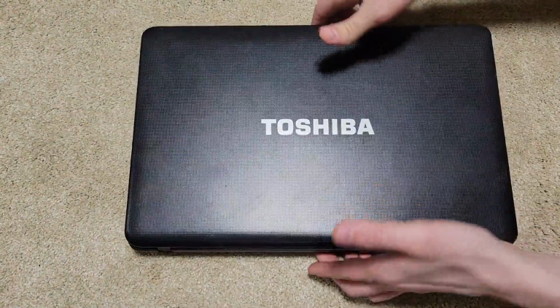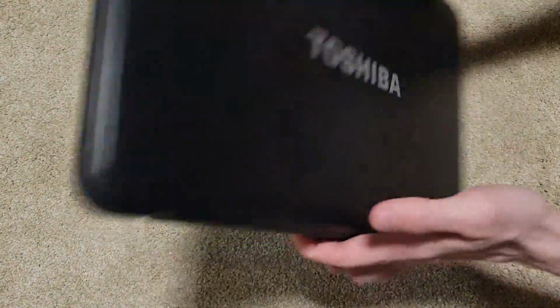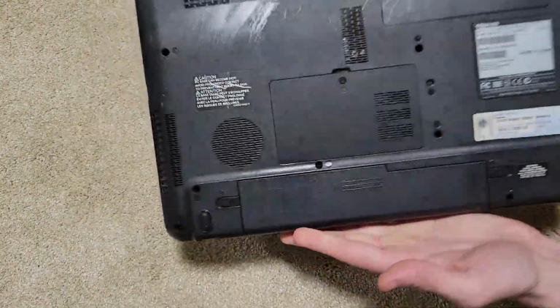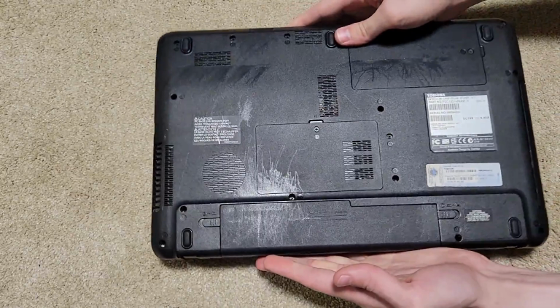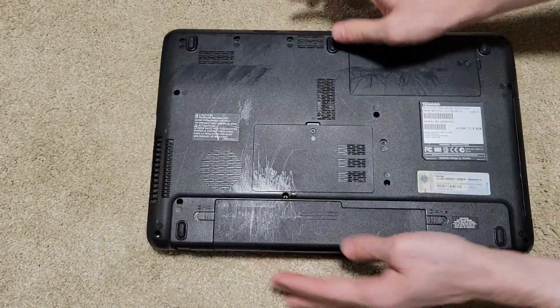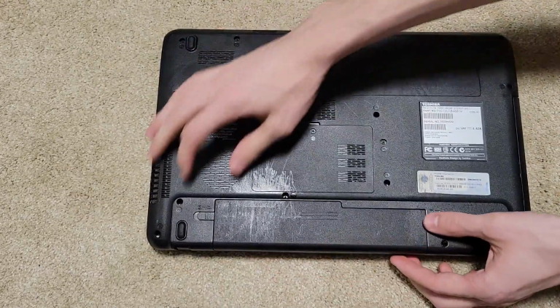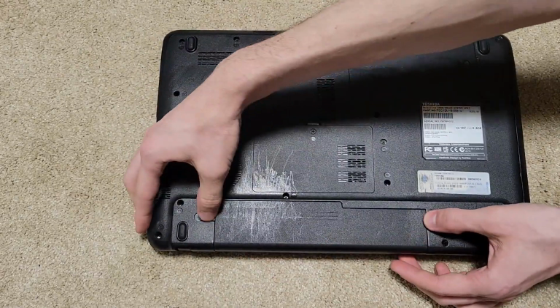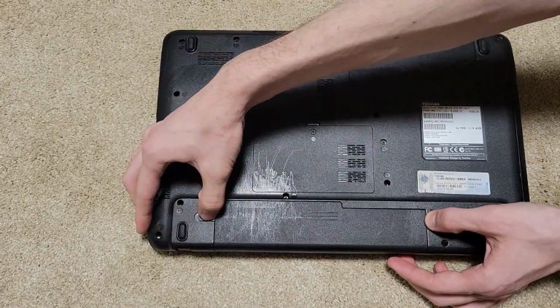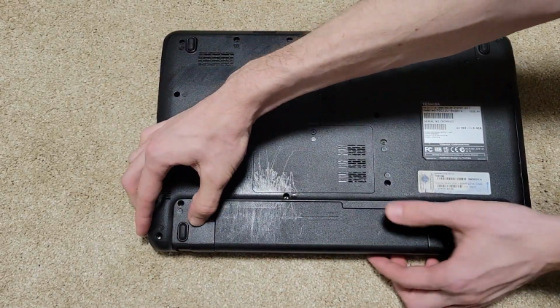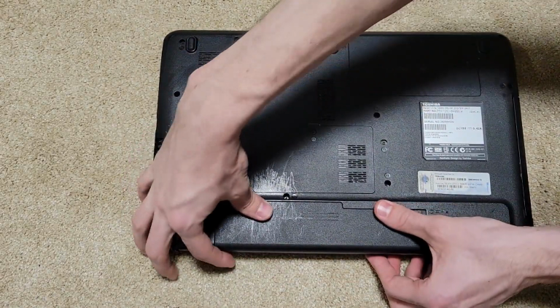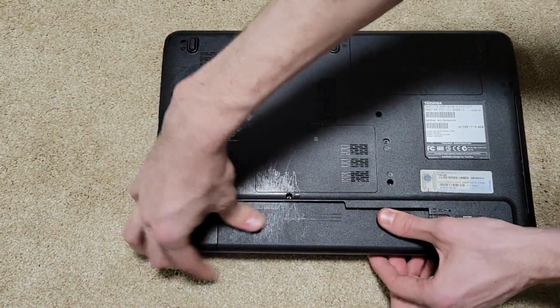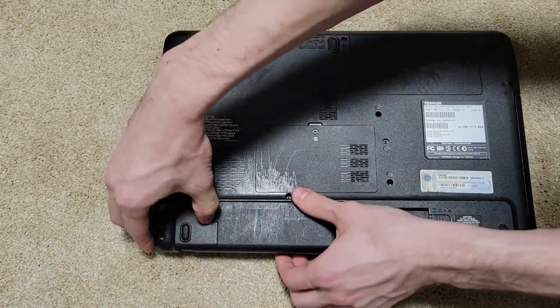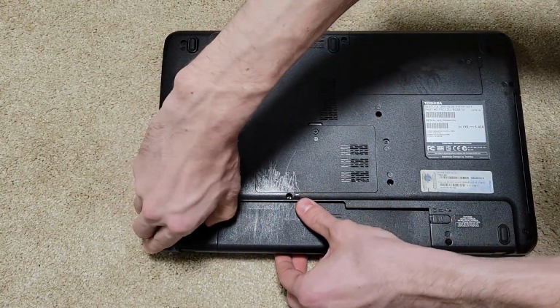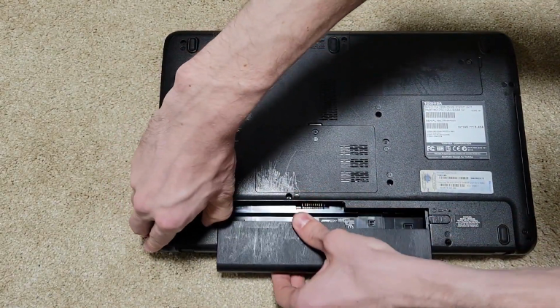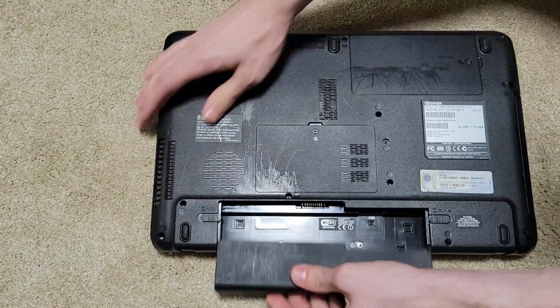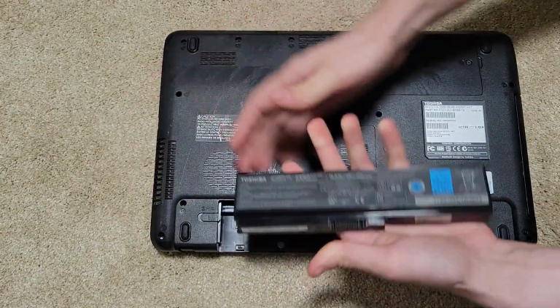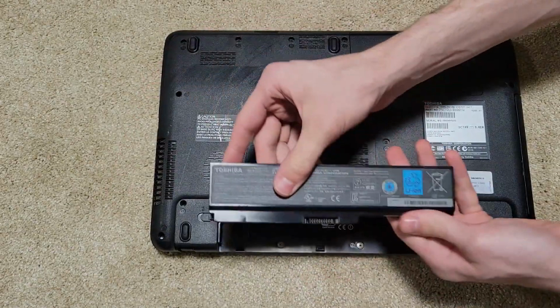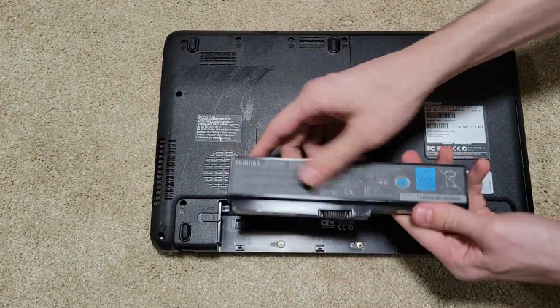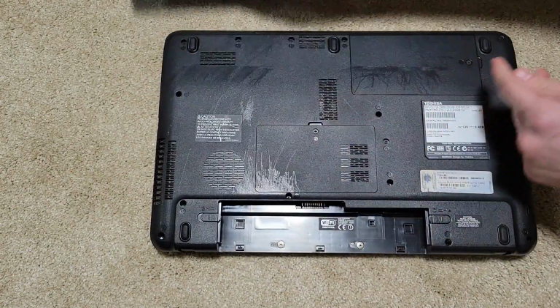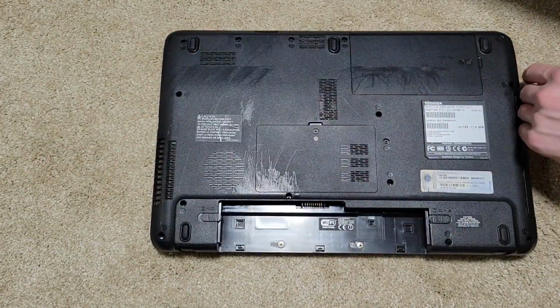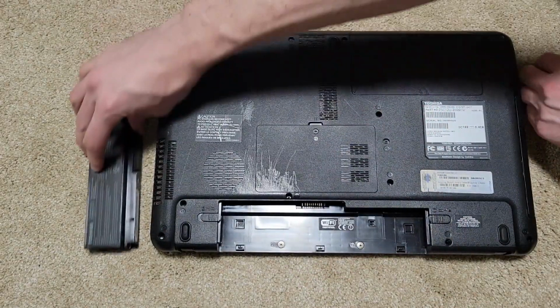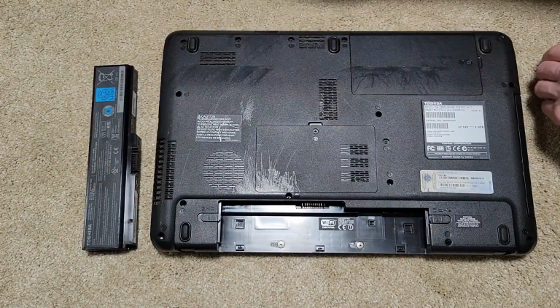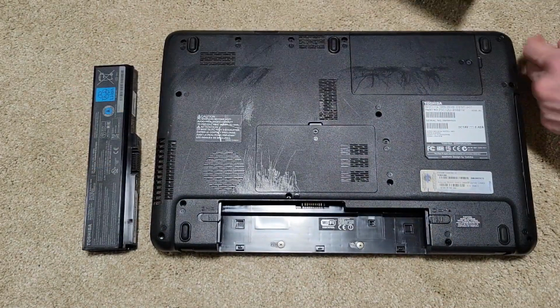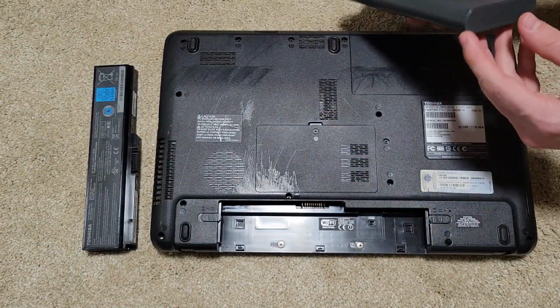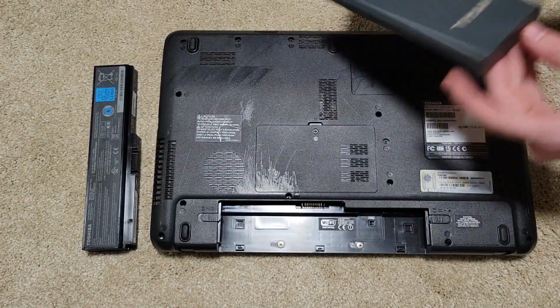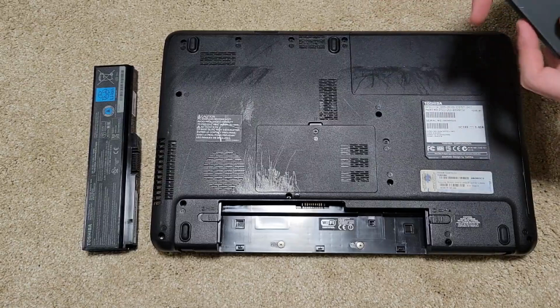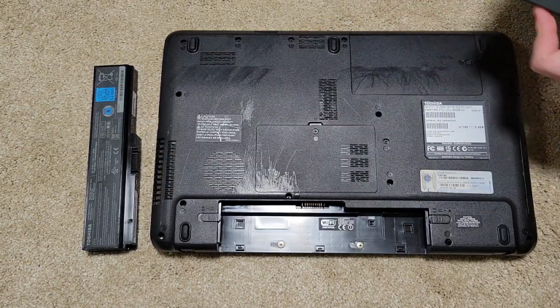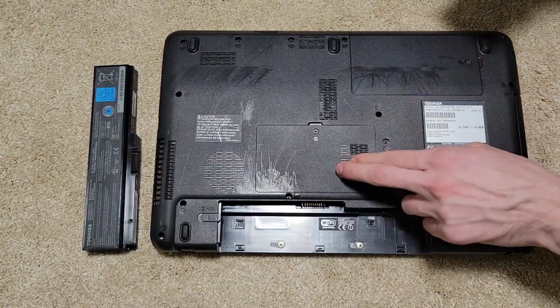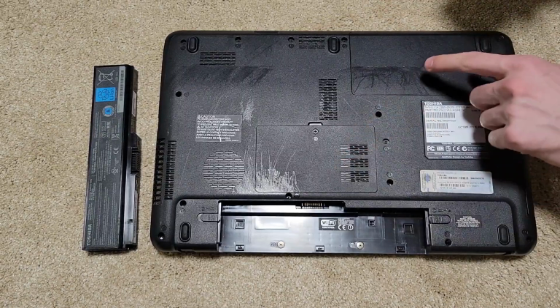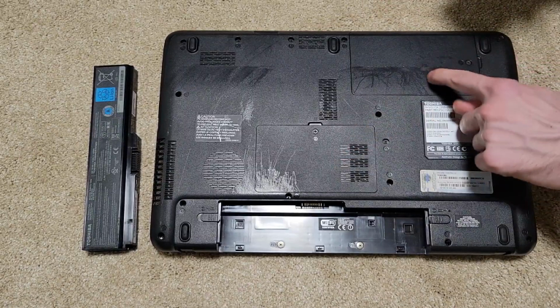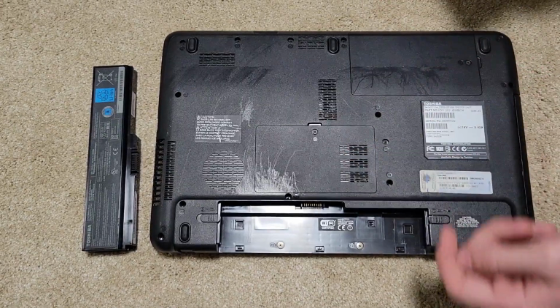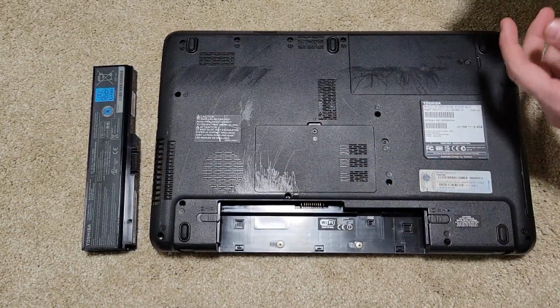We're going to start by flipping it over to the battery releases. This module should just pop out. Set that aside for future recycling. Then we're going to start with the two compartment bay doors.